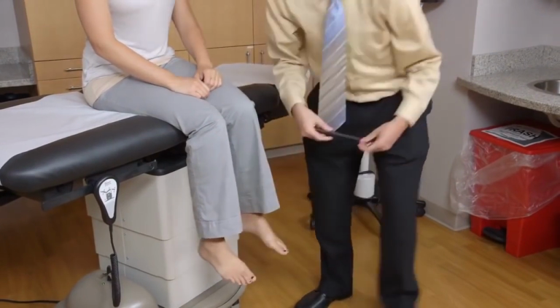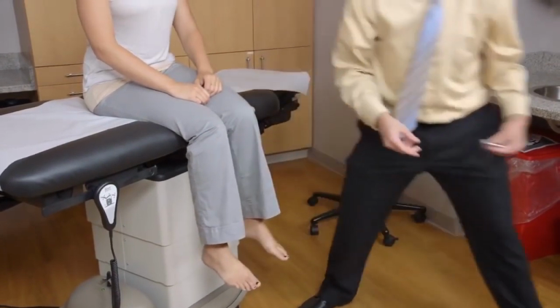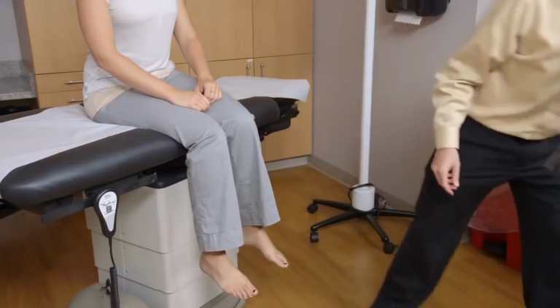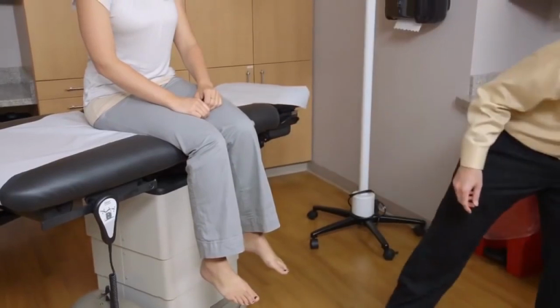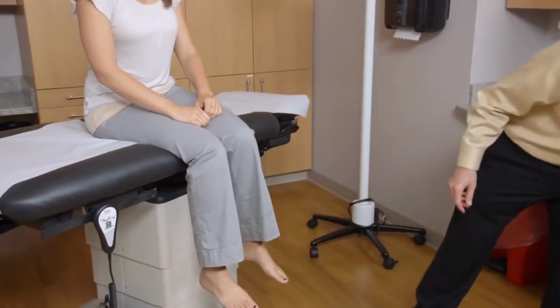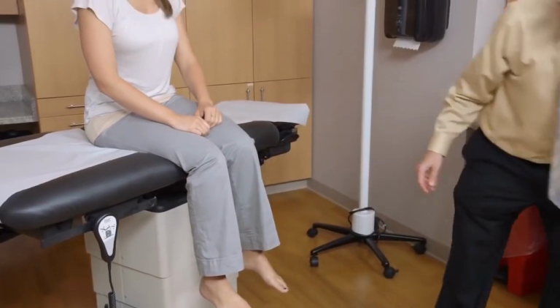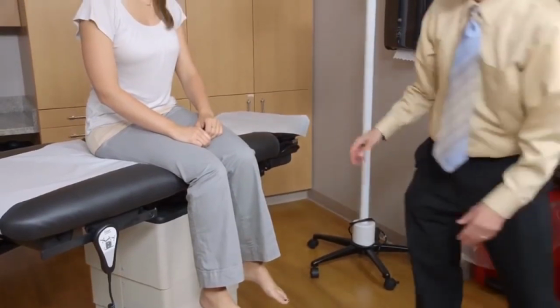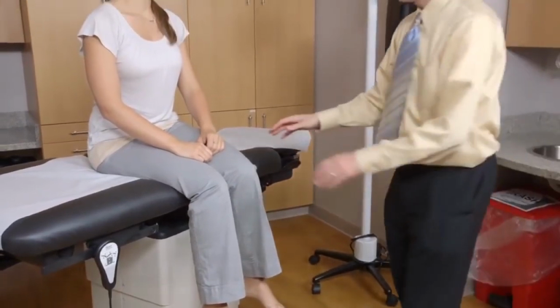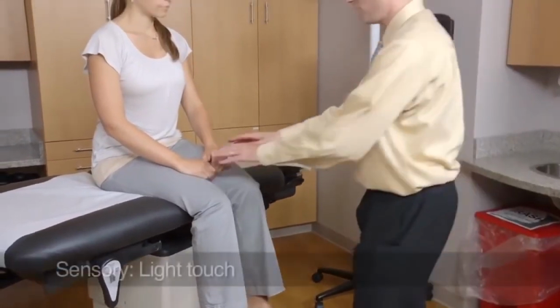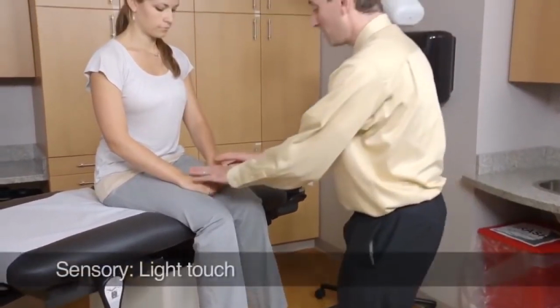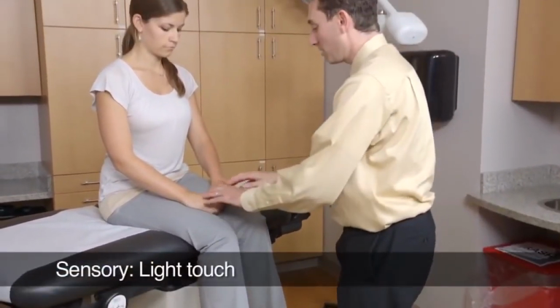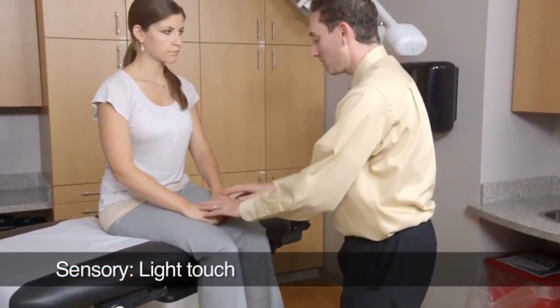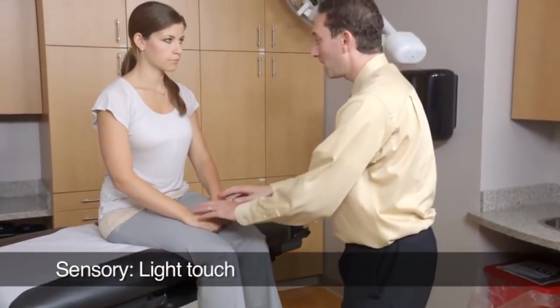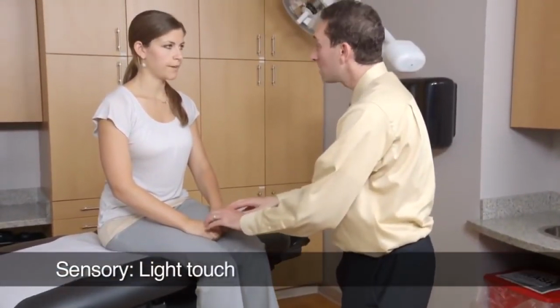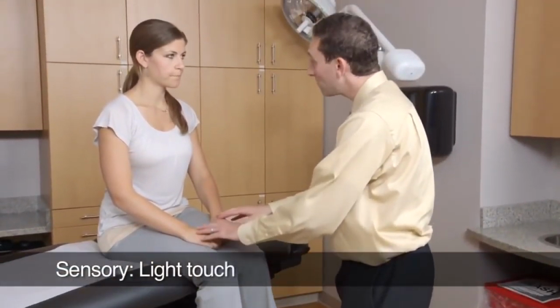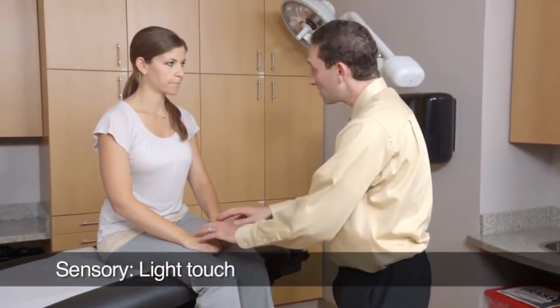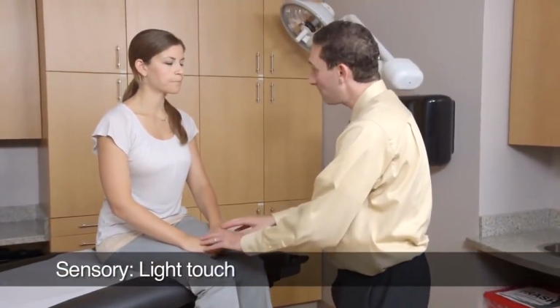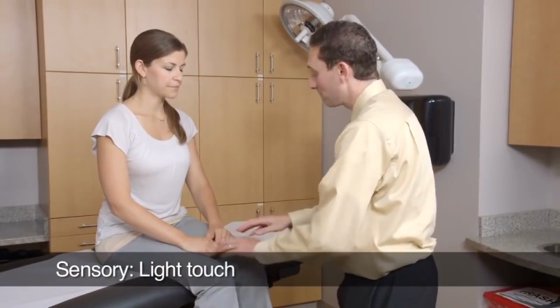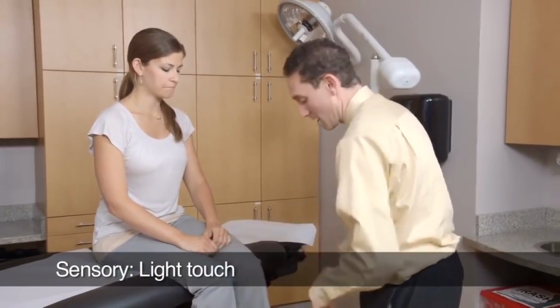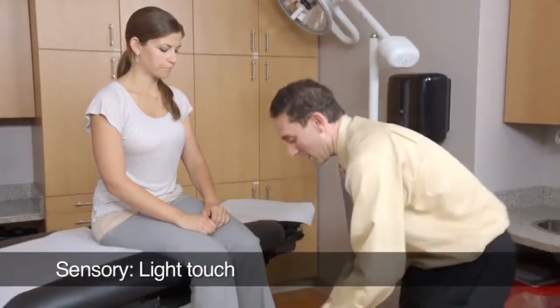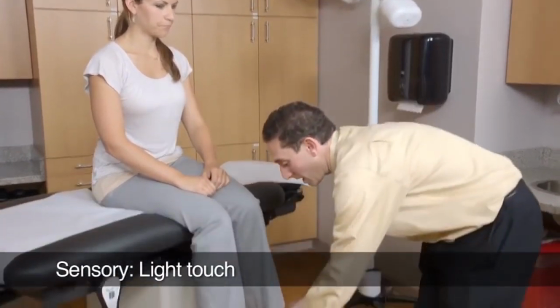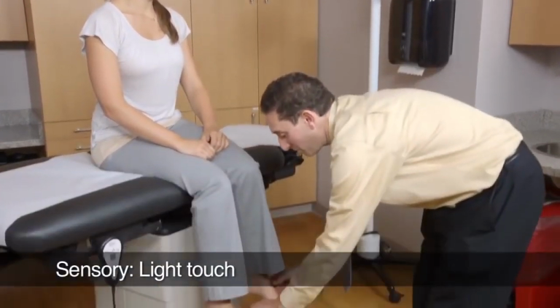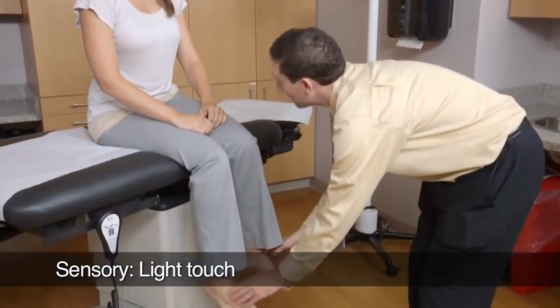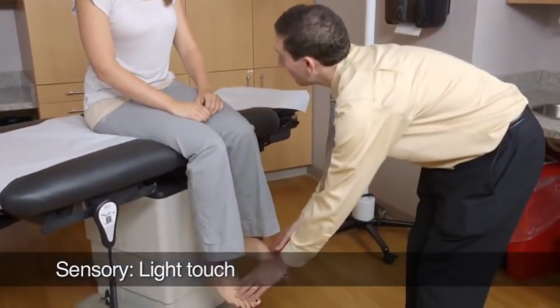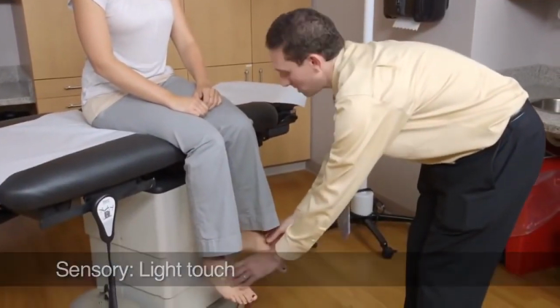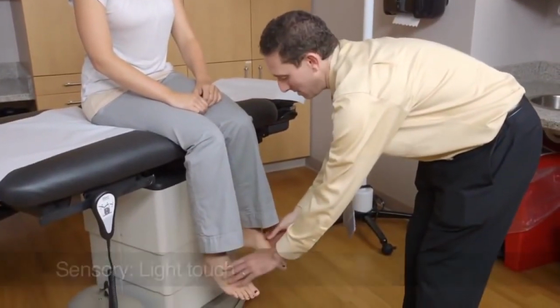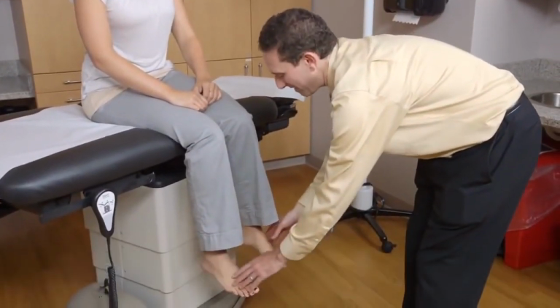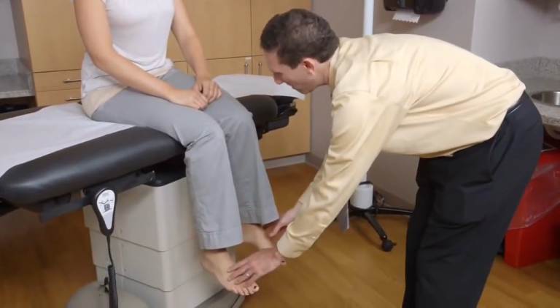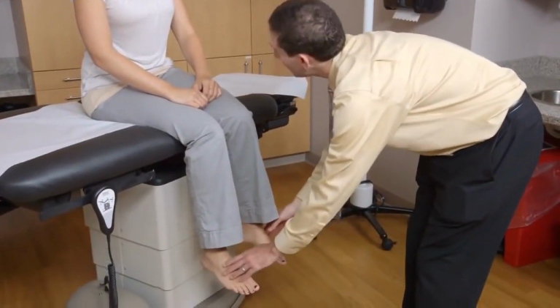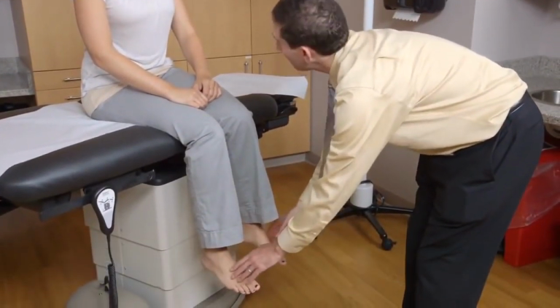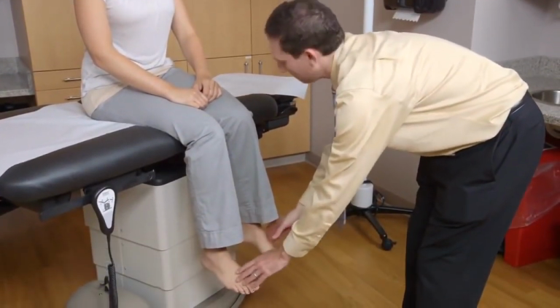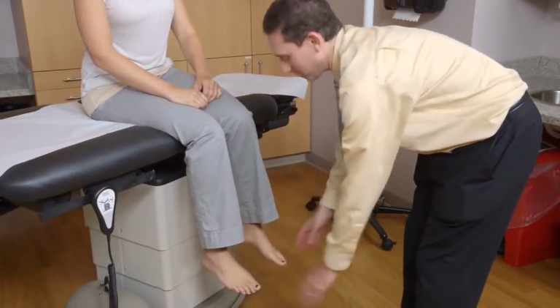I'm going to test your sensation next. Can you feel me touching you on both sides? Yeah. Does it feel the same? Yes. Do you feel me touching you on both sides? Yes. Is it roughly the same? Yes, it is.